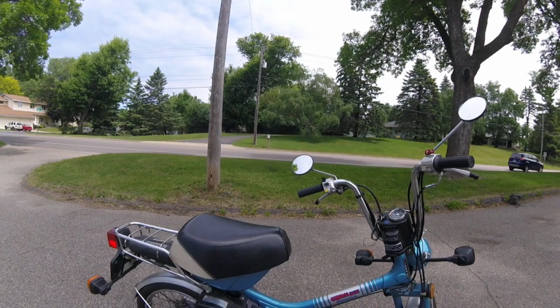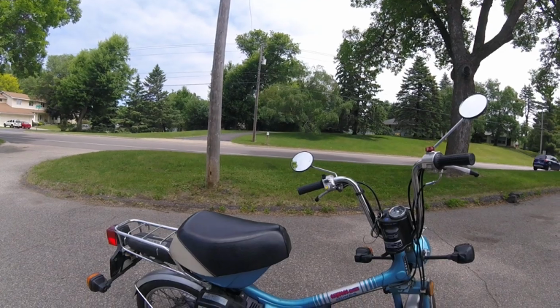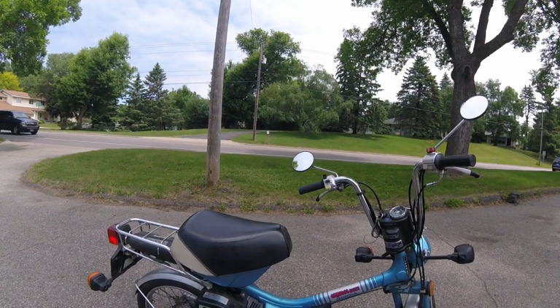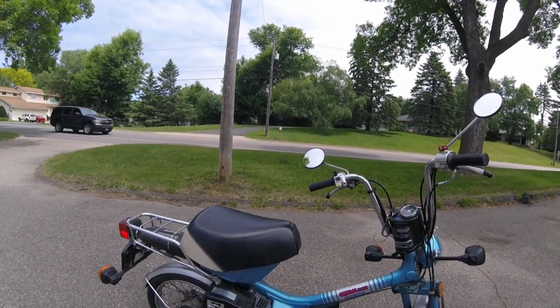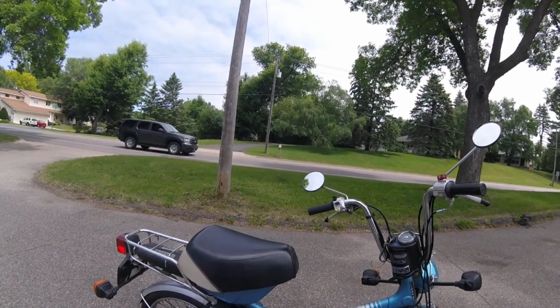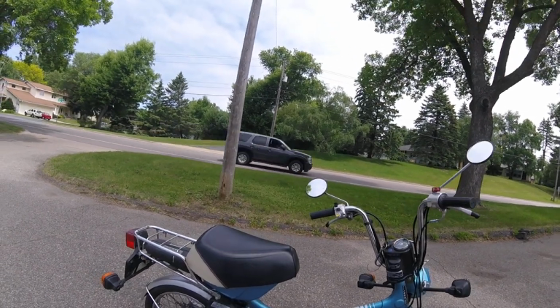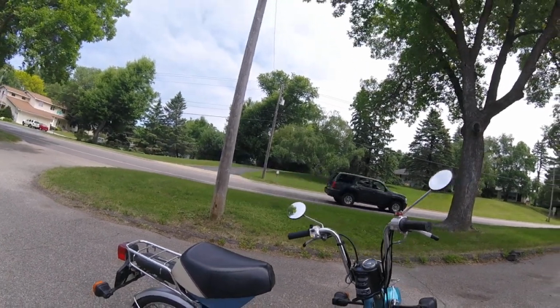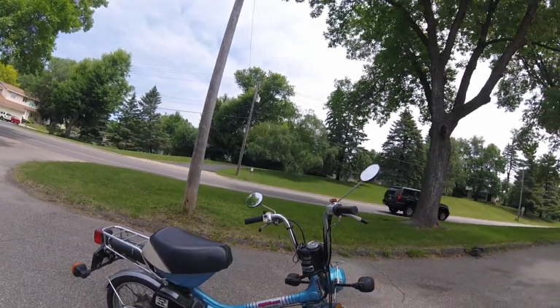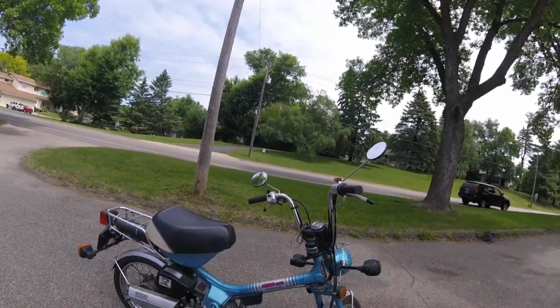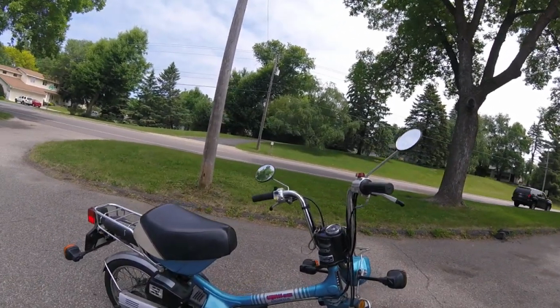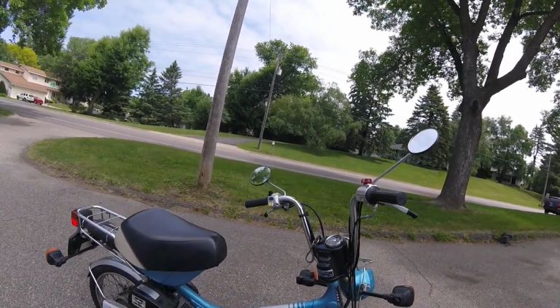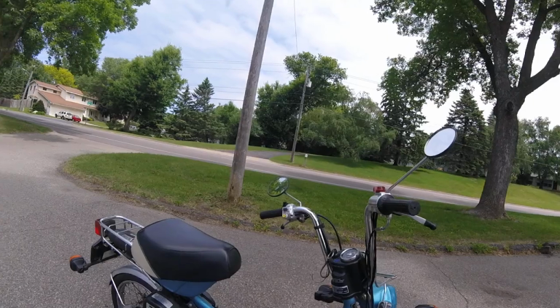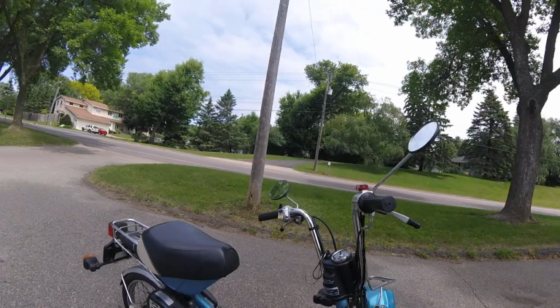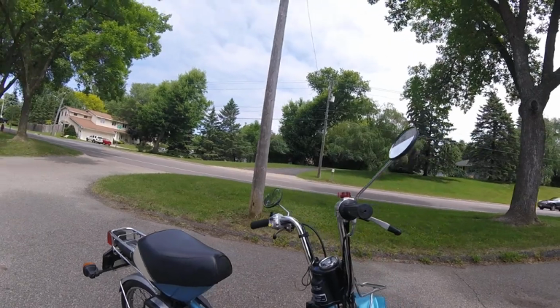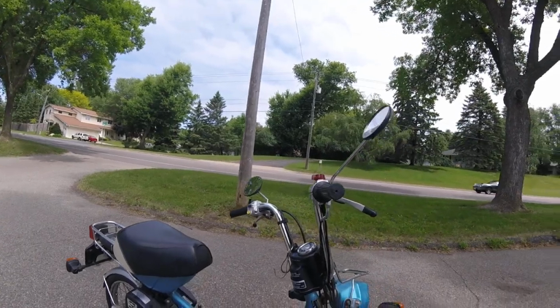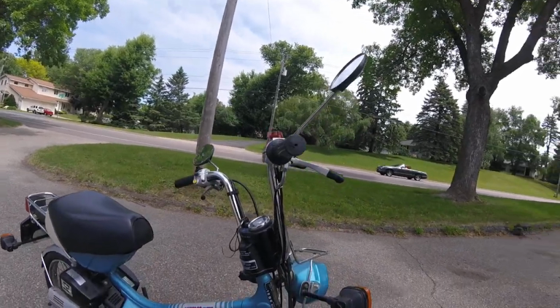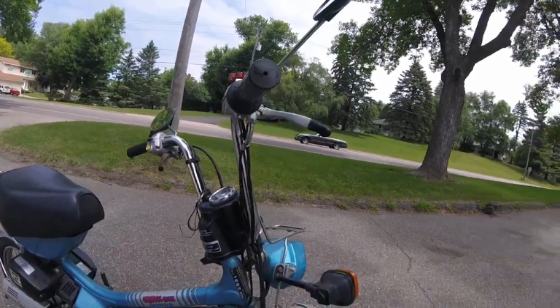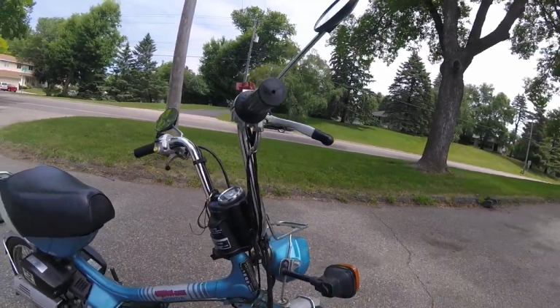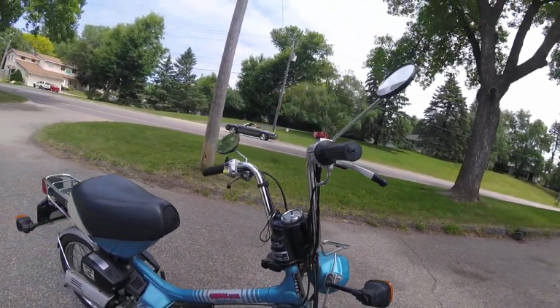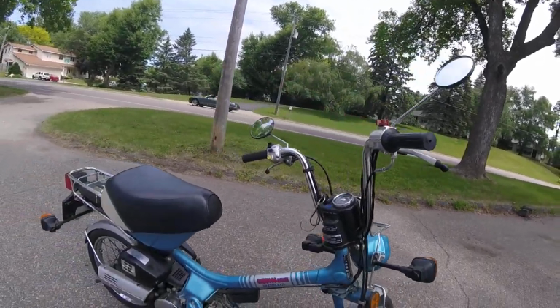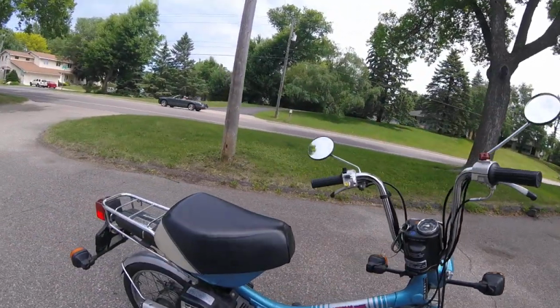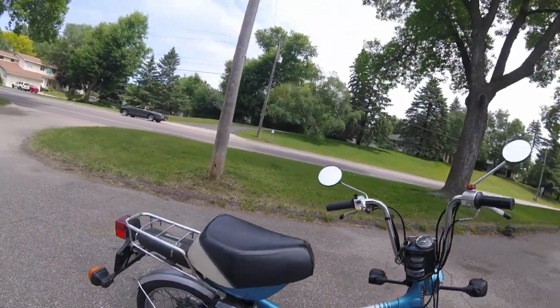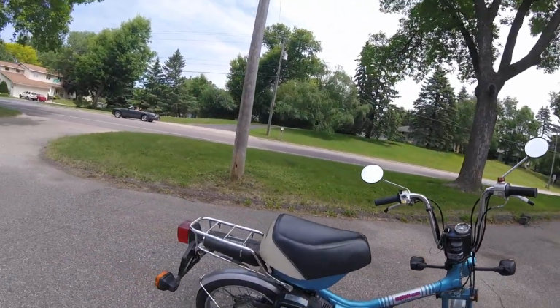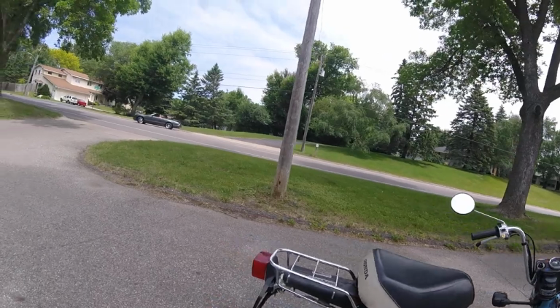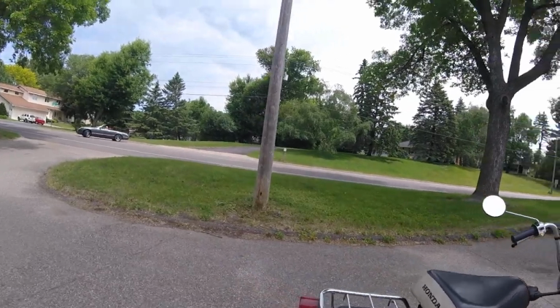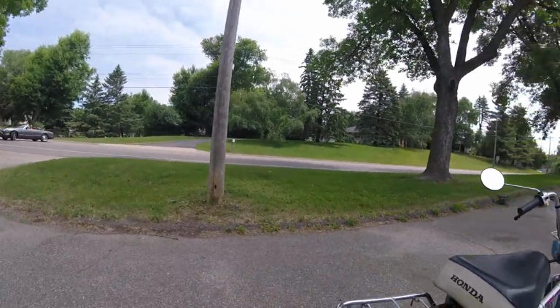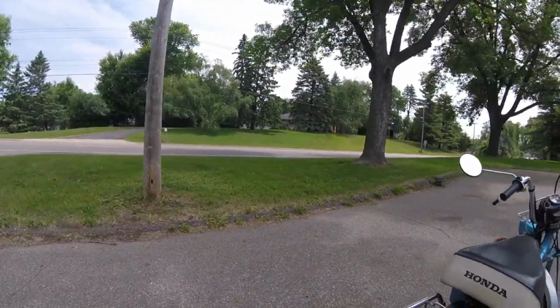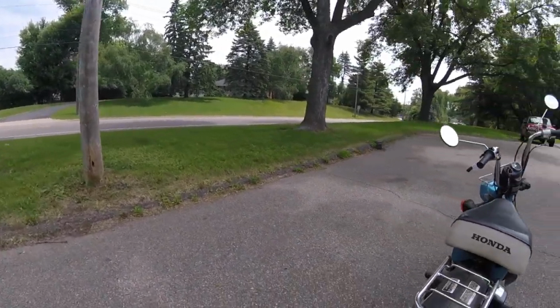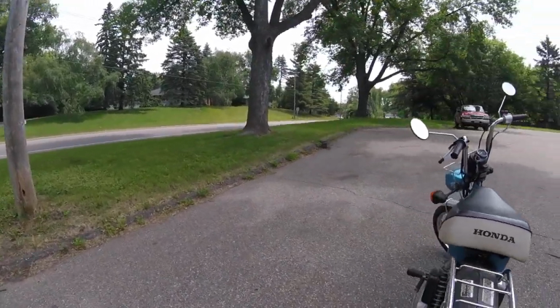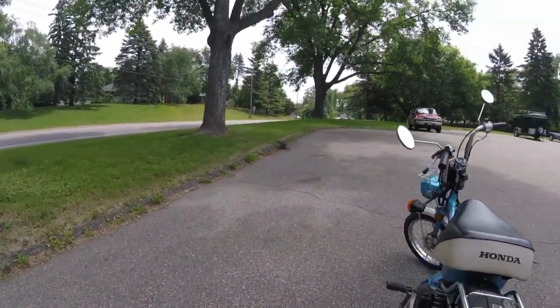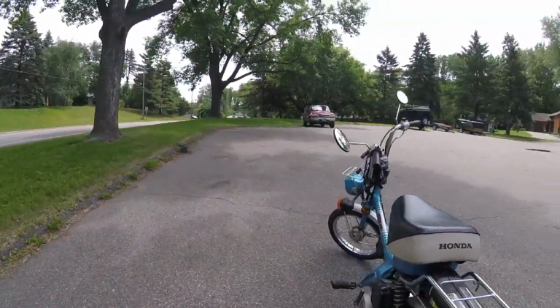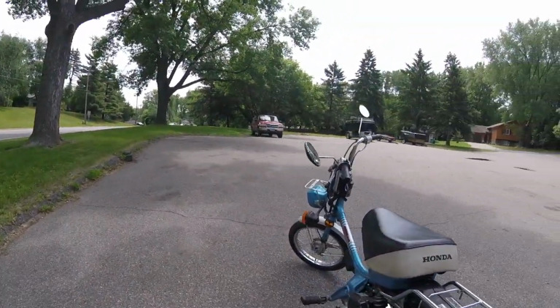Folks, today I'll be showing you my 1982 Honda Express NC50 moped. If you watch my other videos, I was selling a 1978 NC50 Honda.